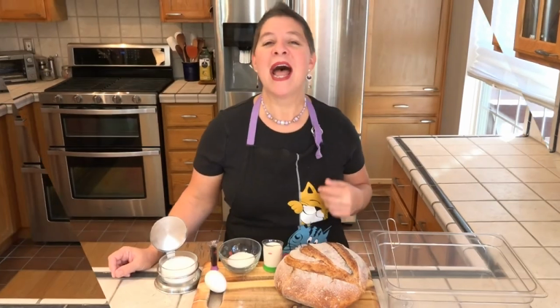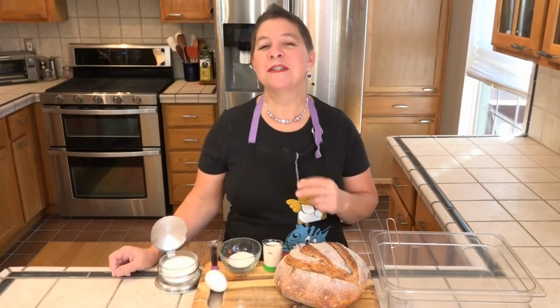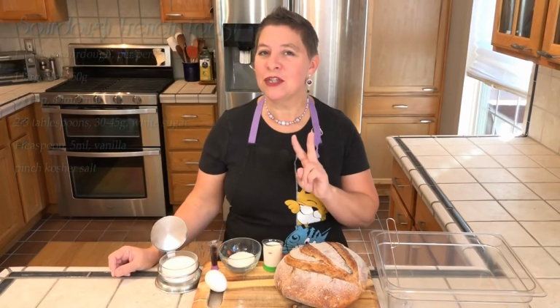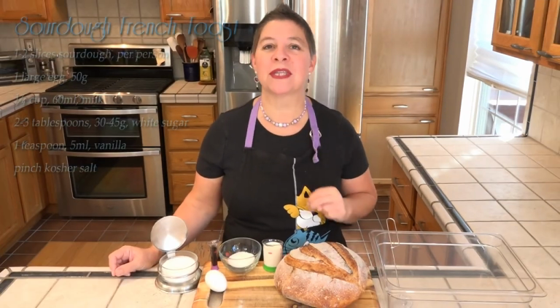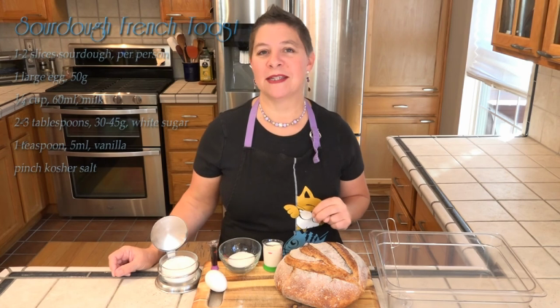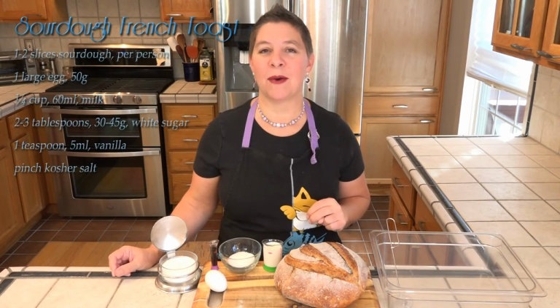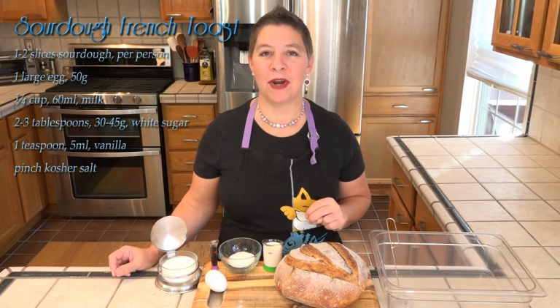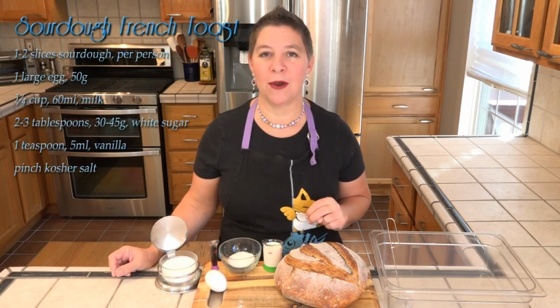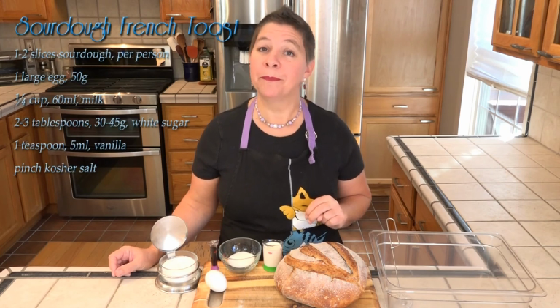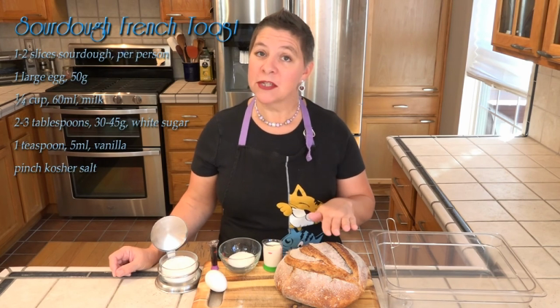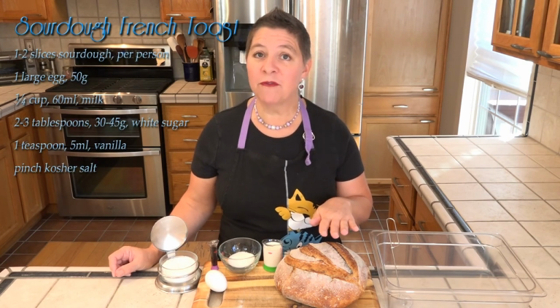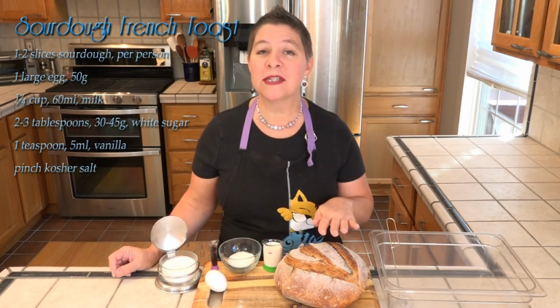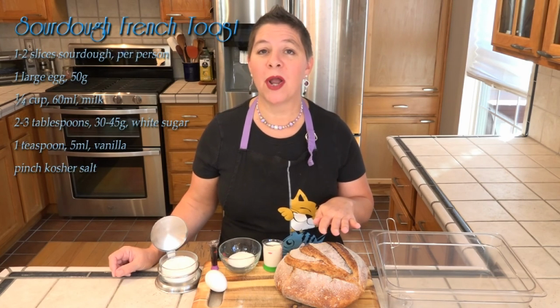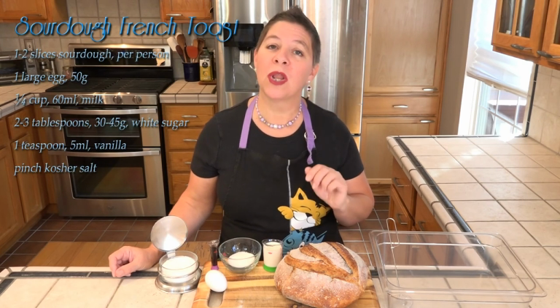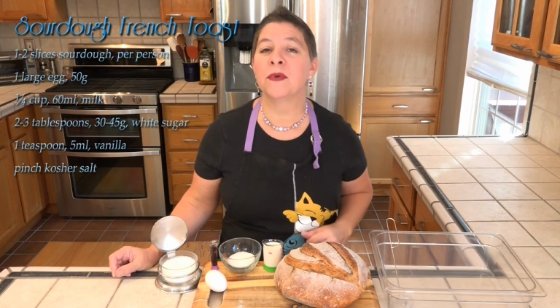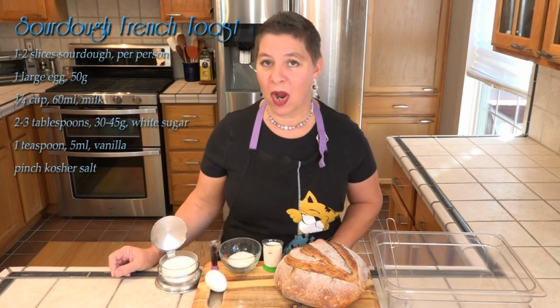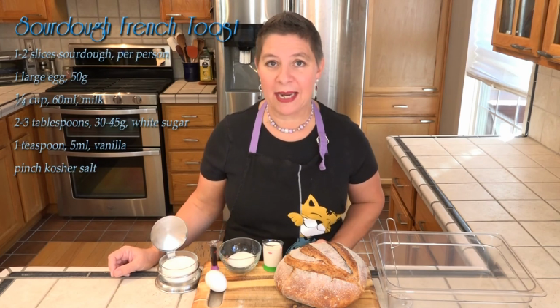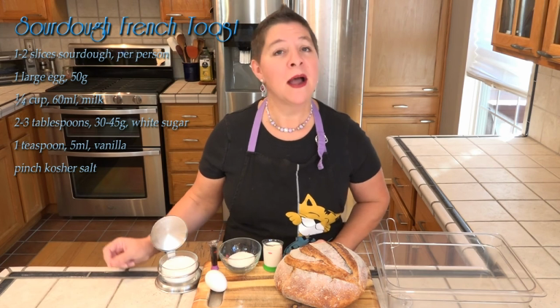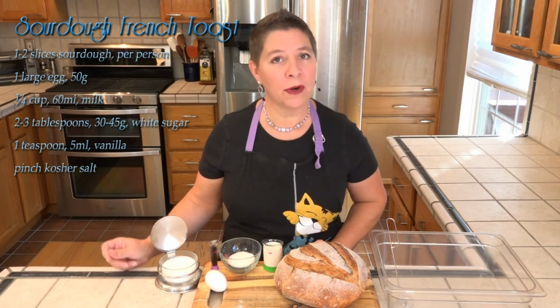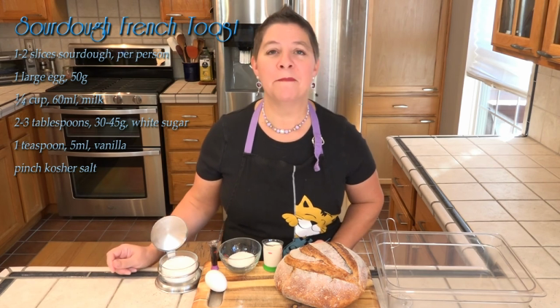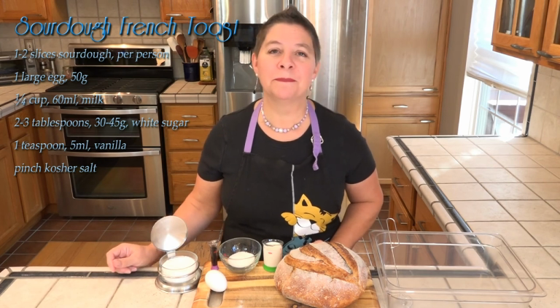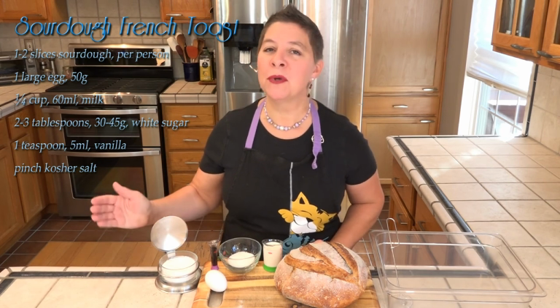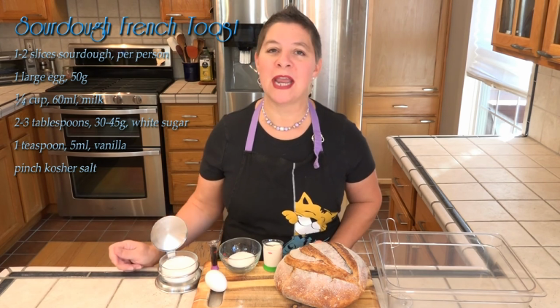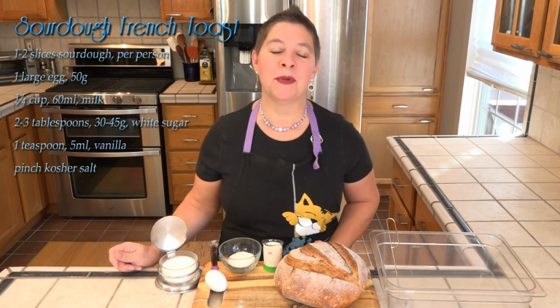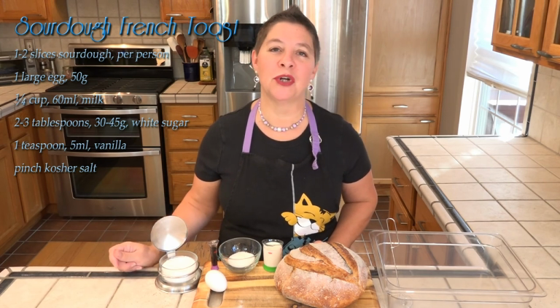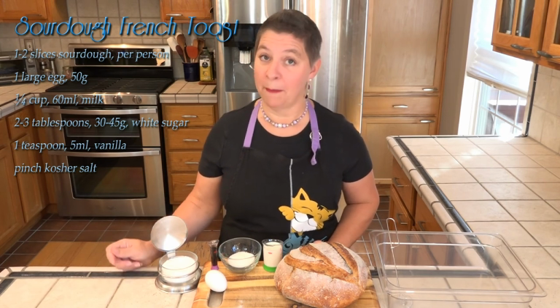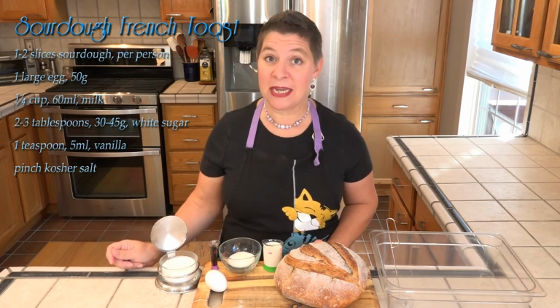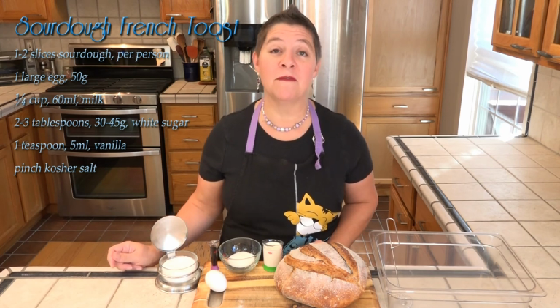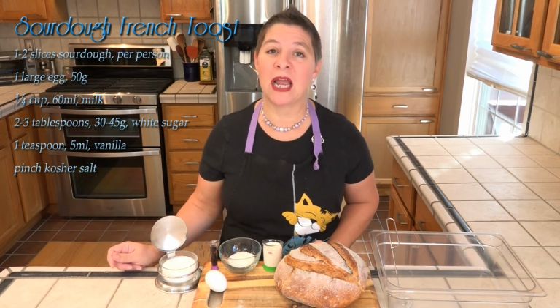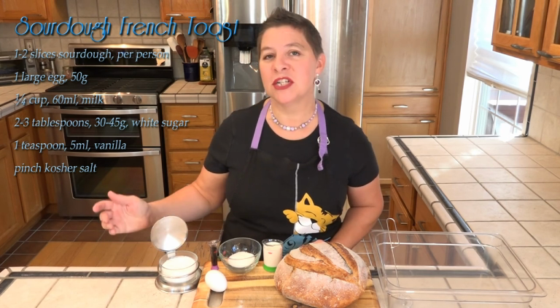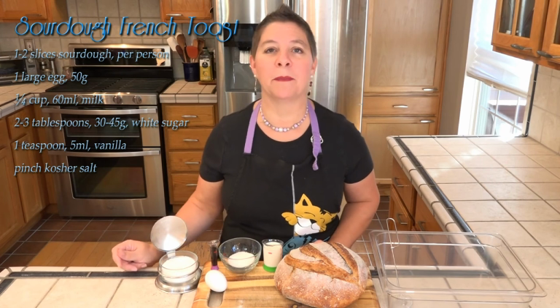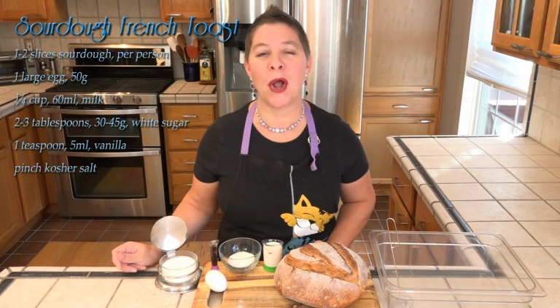I'm just making two slices of sourdough French toast. So aside from our sourdough, we'll also need one egg, a quarter cup of milk, two to three tablespoons of sugar, about a teaspoon of vanilla, and just a little bit of salt.